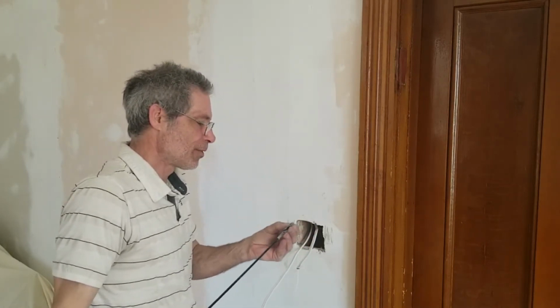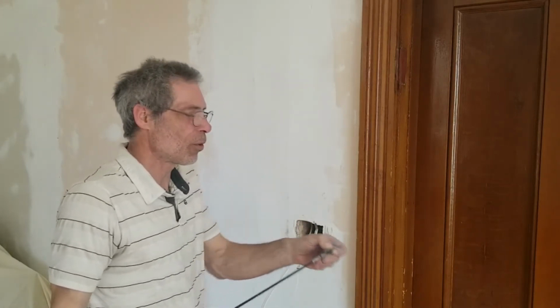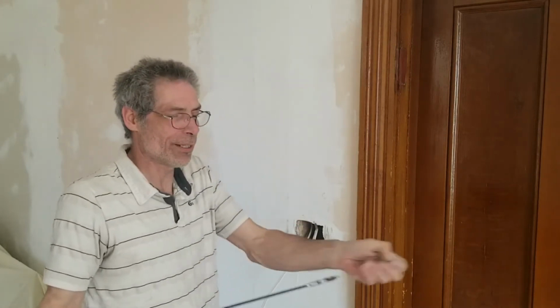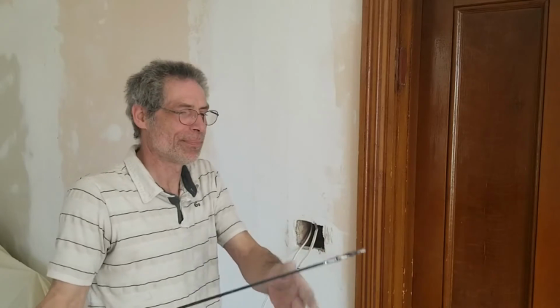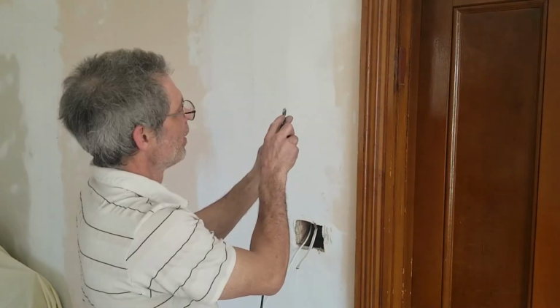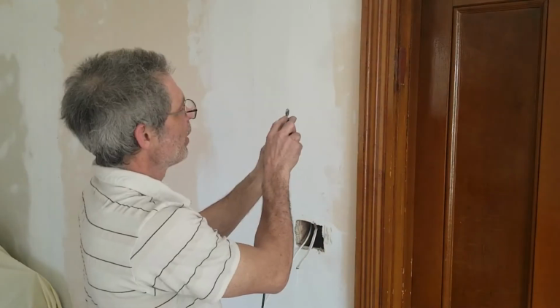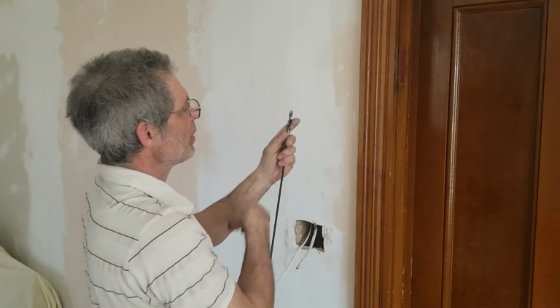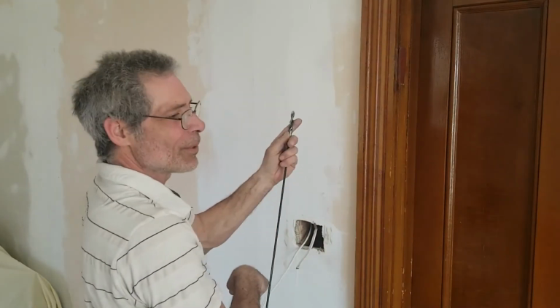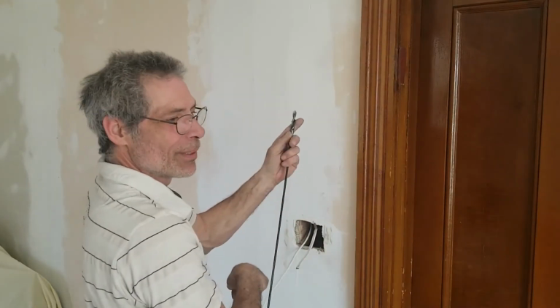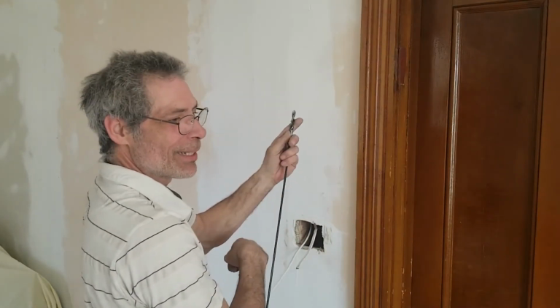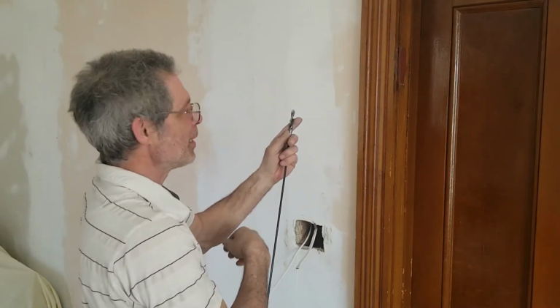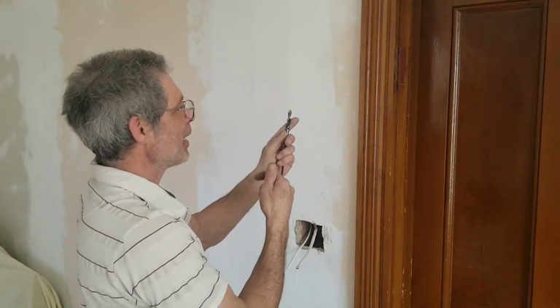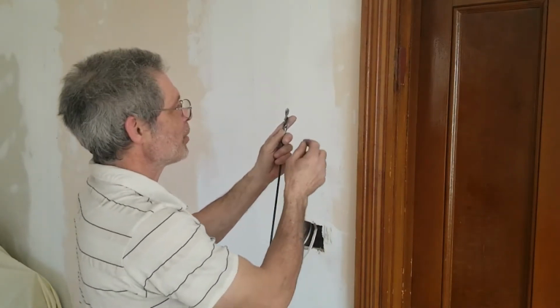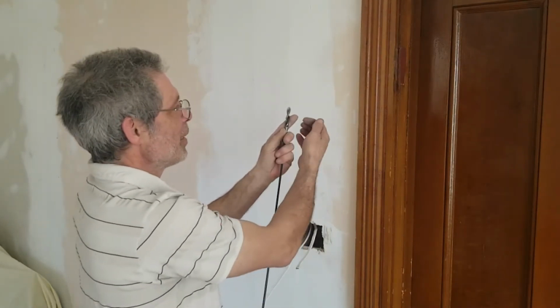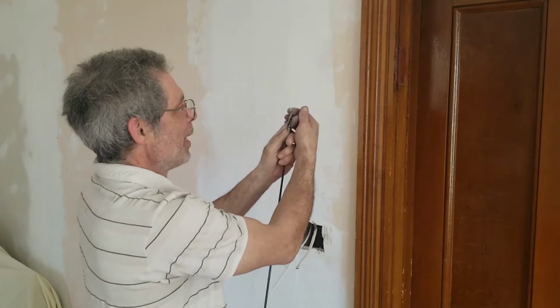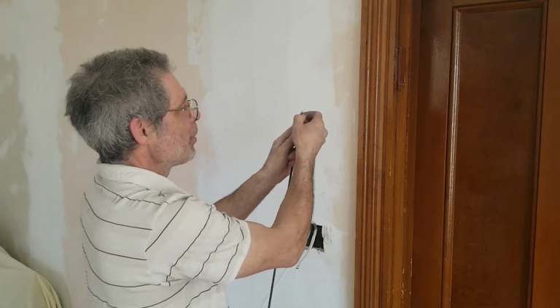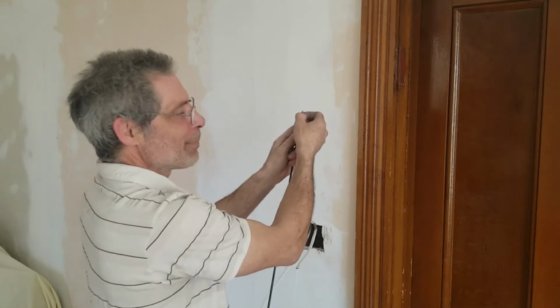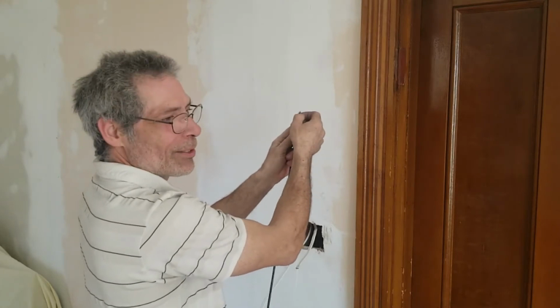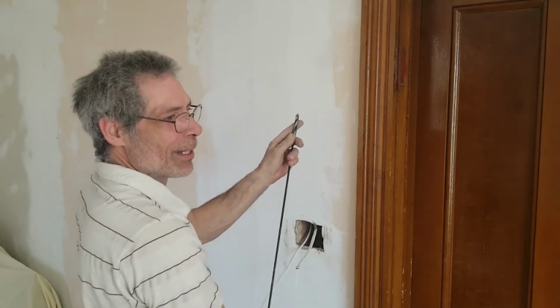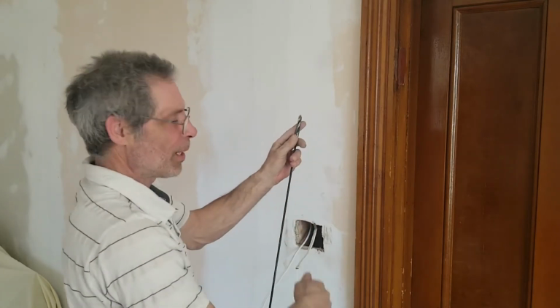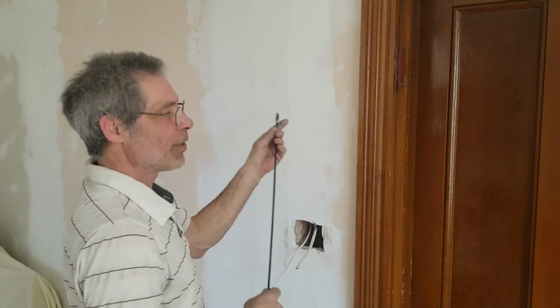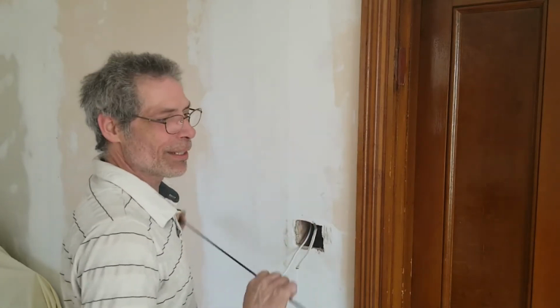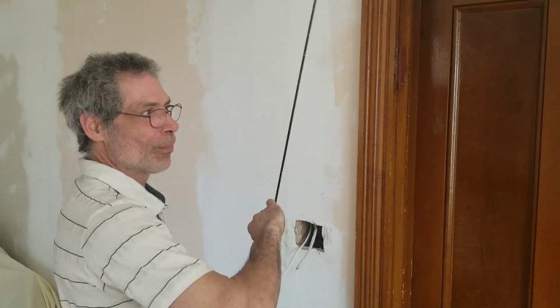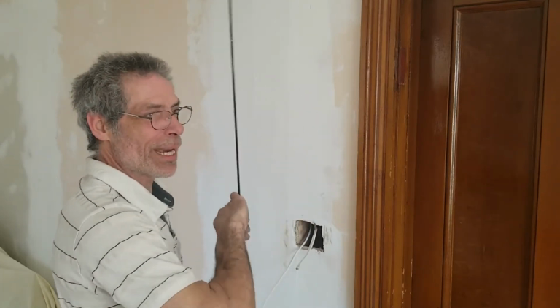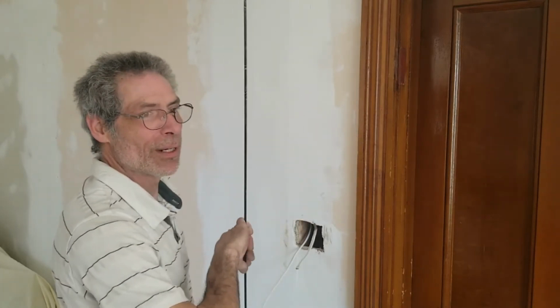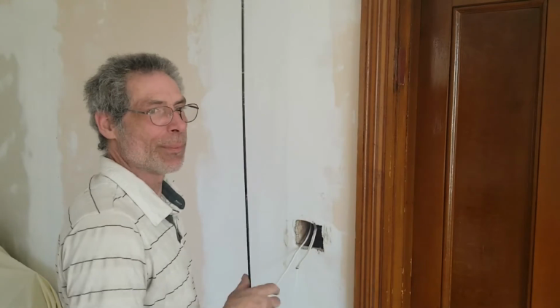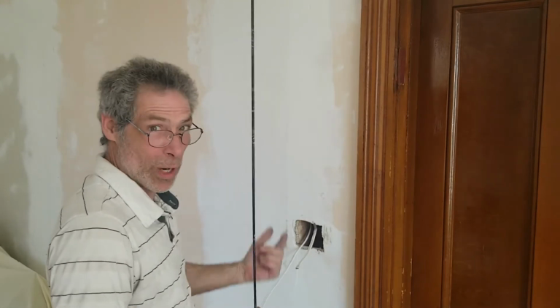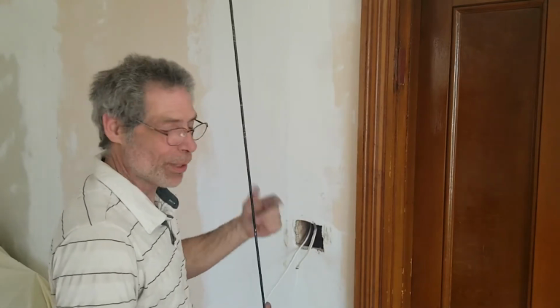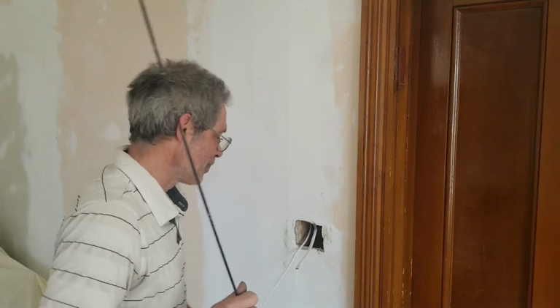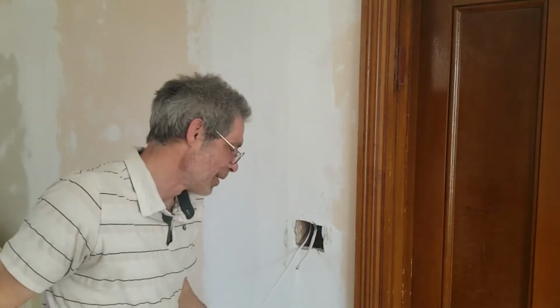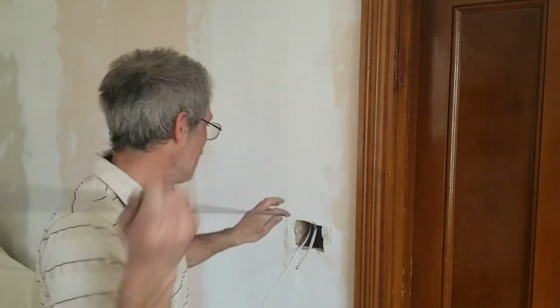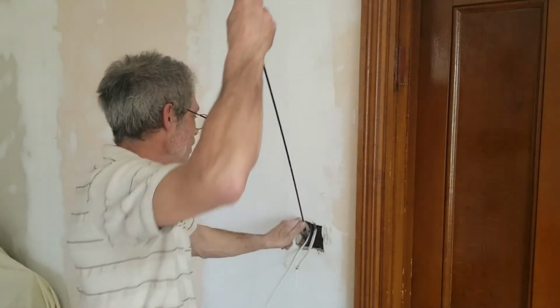There's also a hole here. When I do get the drill through, I'm going to leave it there, disconnect it from the drill, and connect my wire to it. So when I pull the bit back out, I'll be pulling the wire up with it too. Here we go.